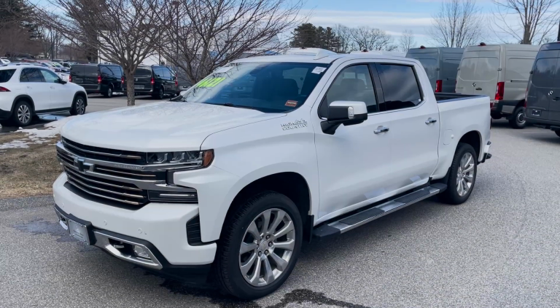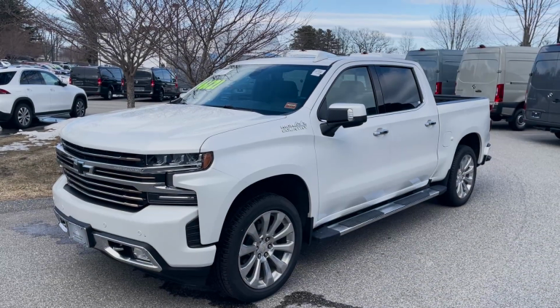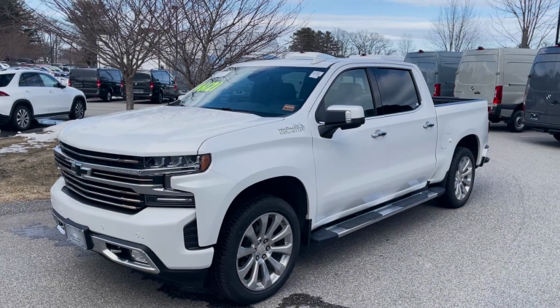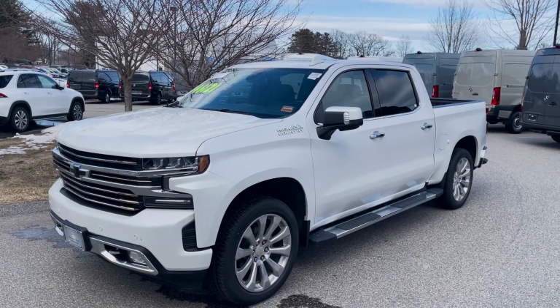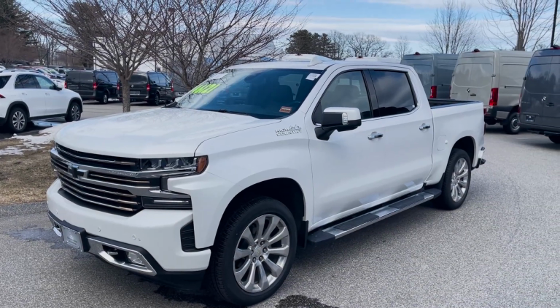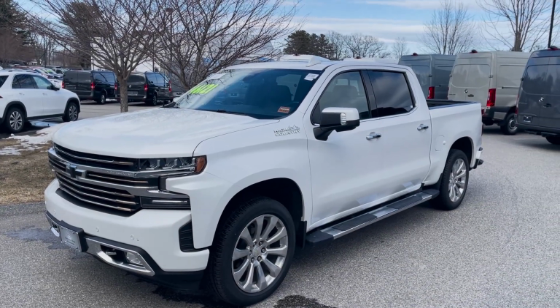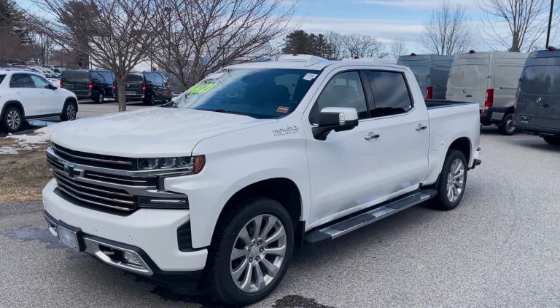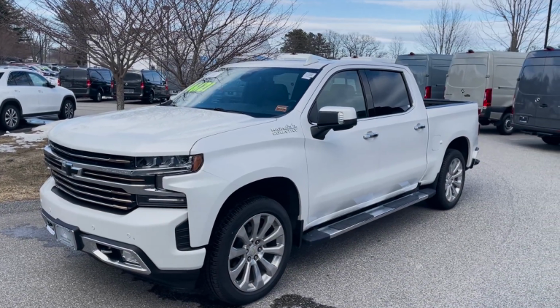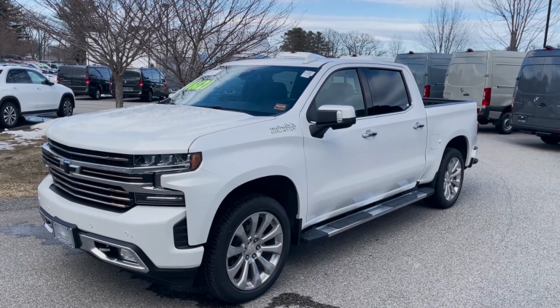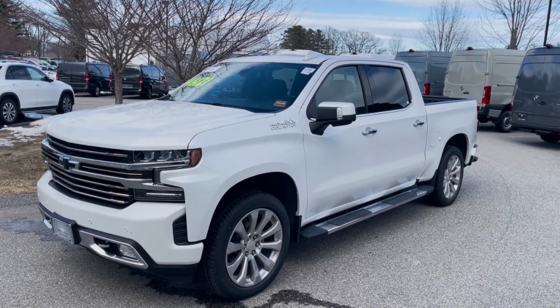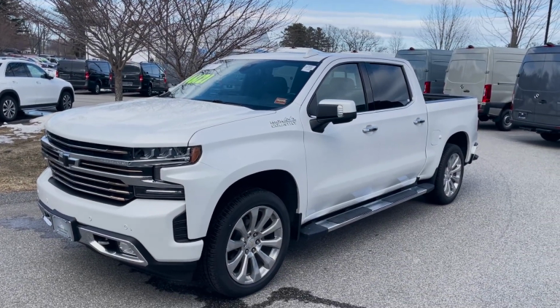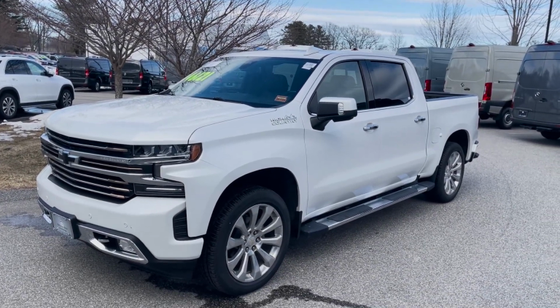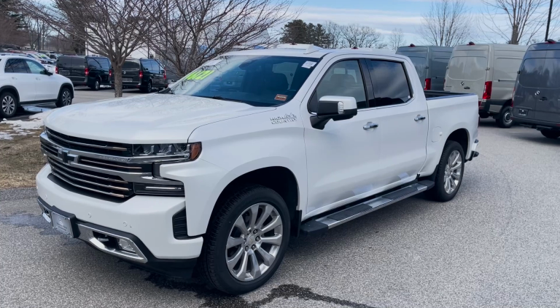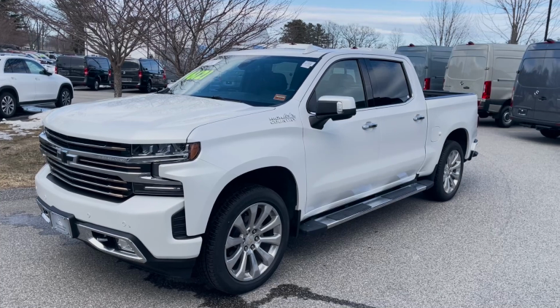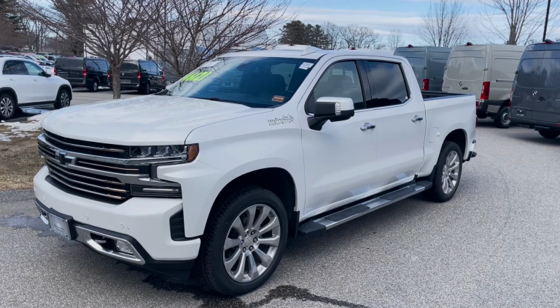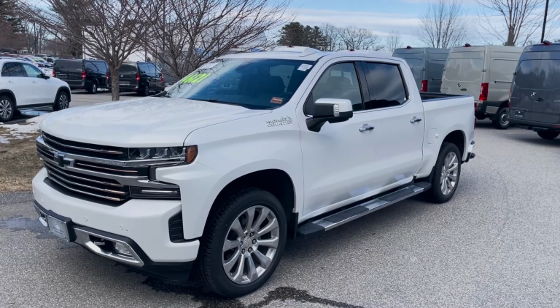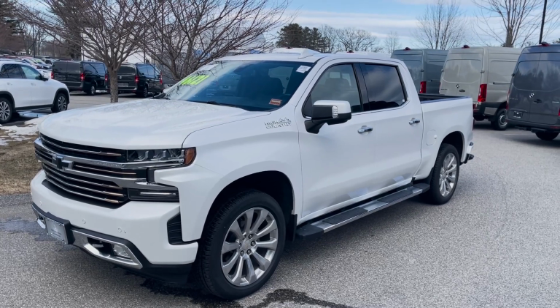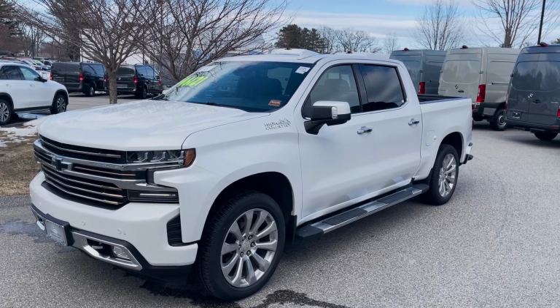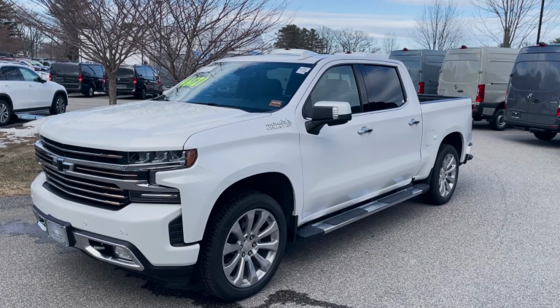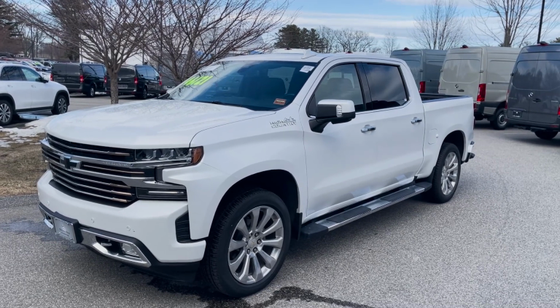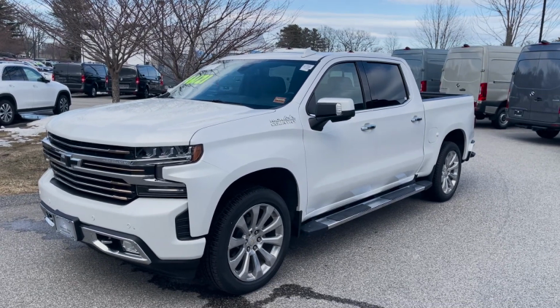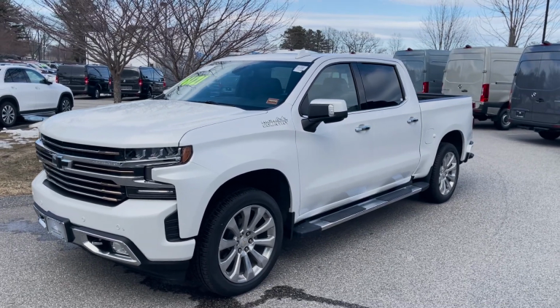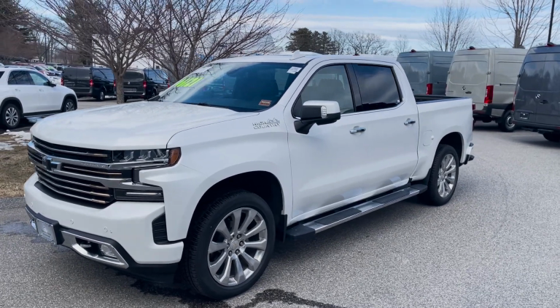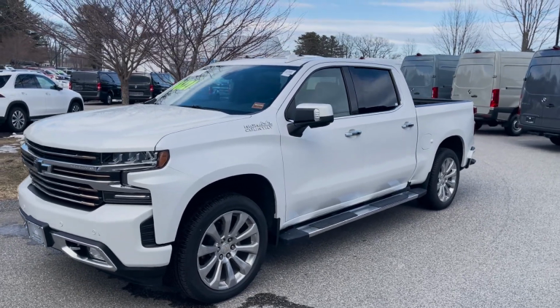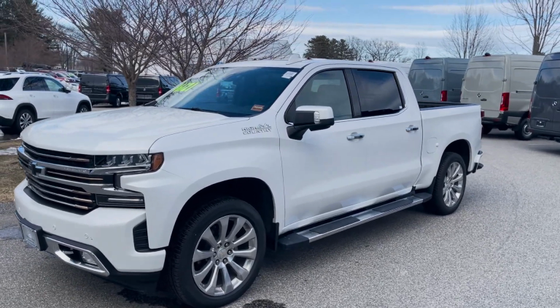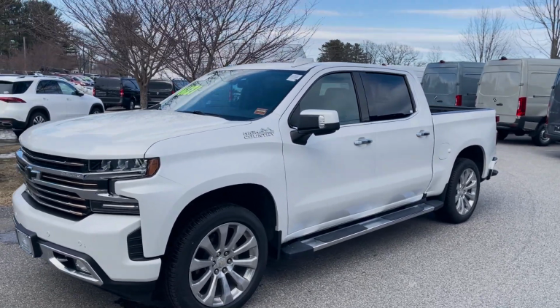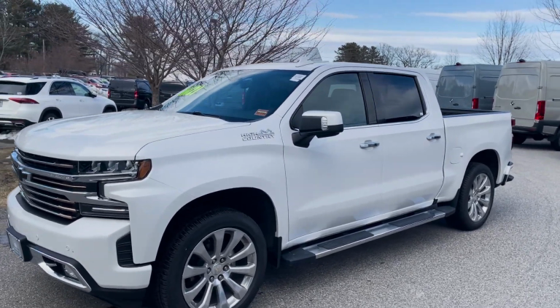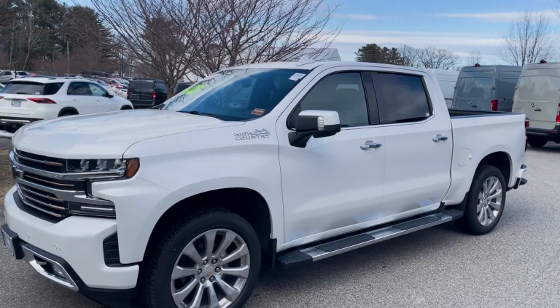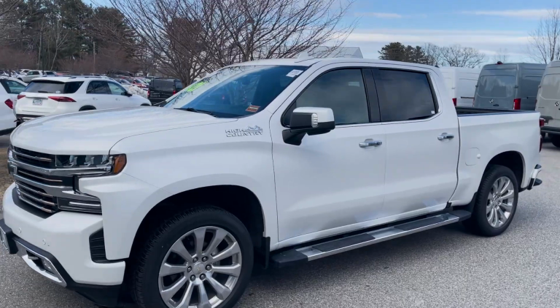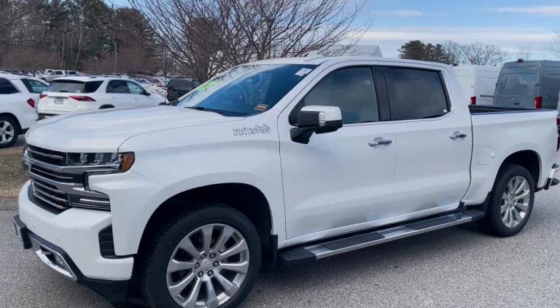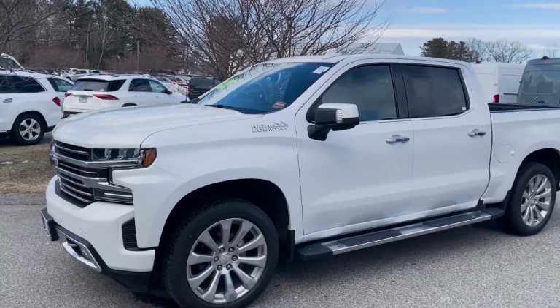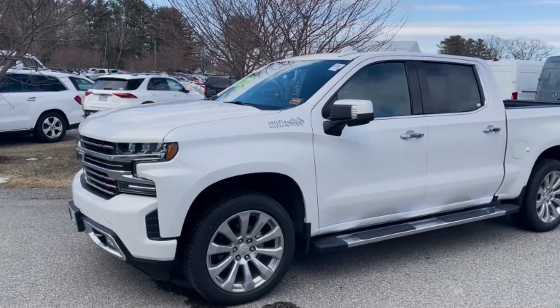Hey David, Tom McCouper here at Mercedes-Benz Scarborough. I want to put a quick video walk around of the 2020 Chevy High Country 1500 that you're interested in. I have it here in front of me.